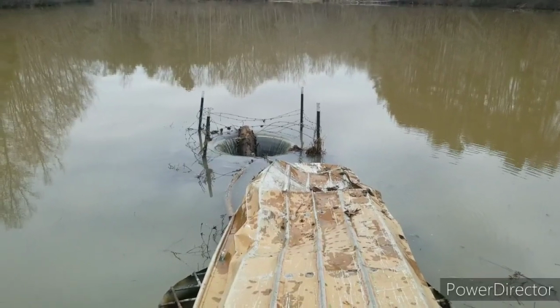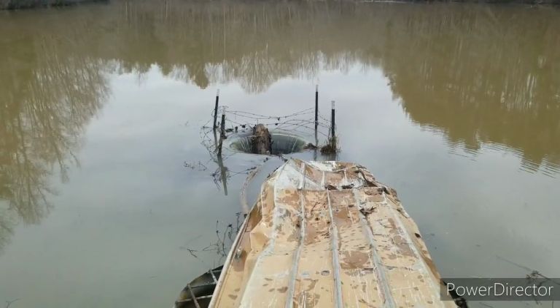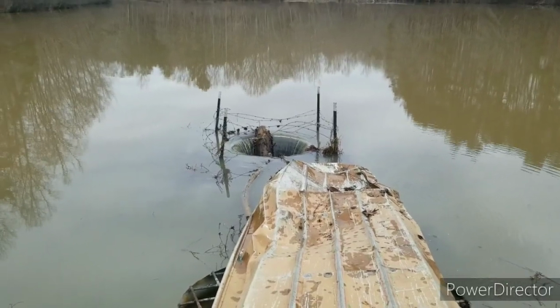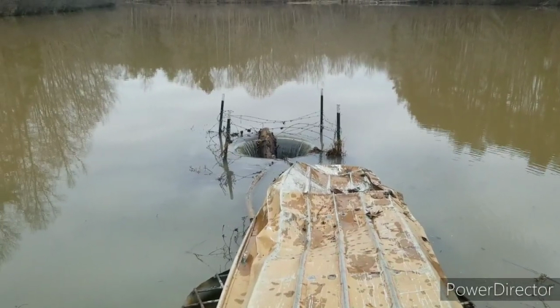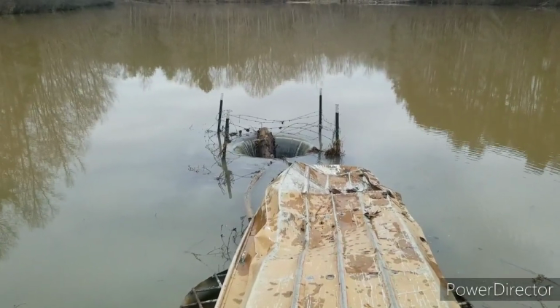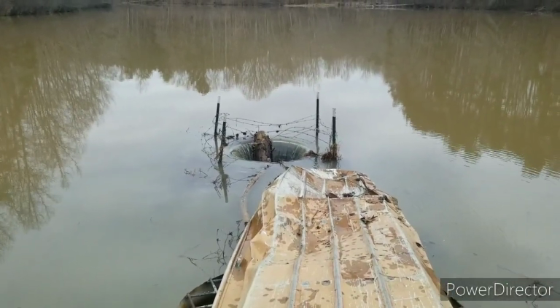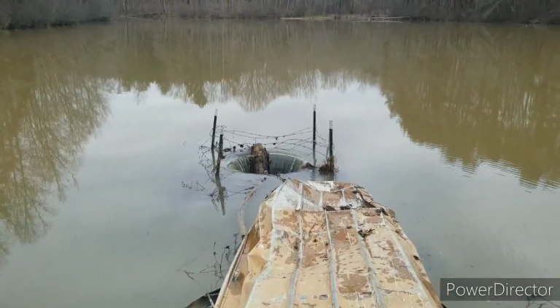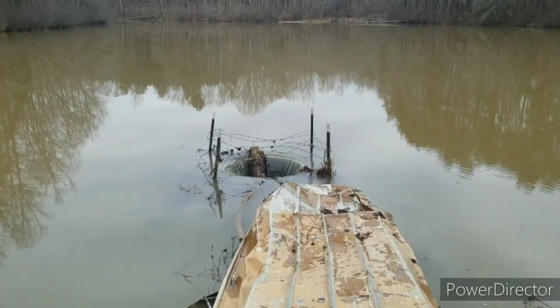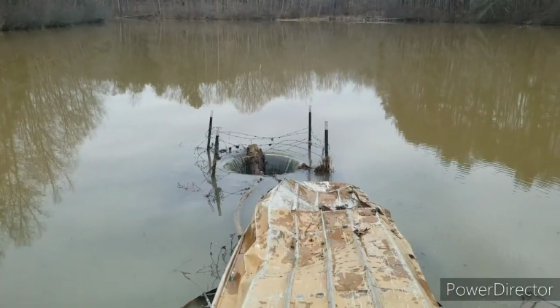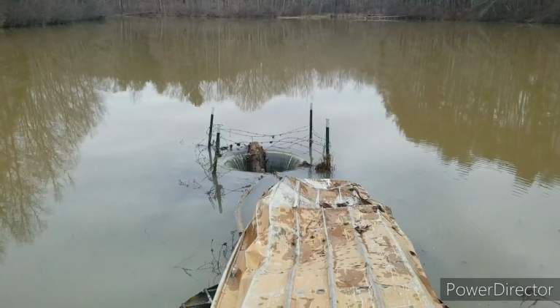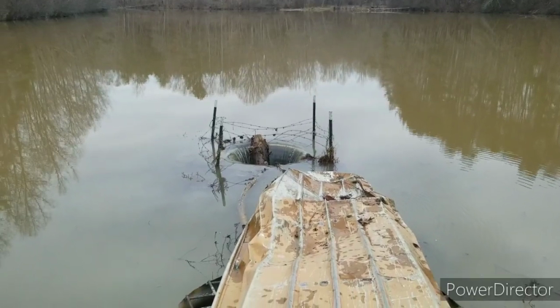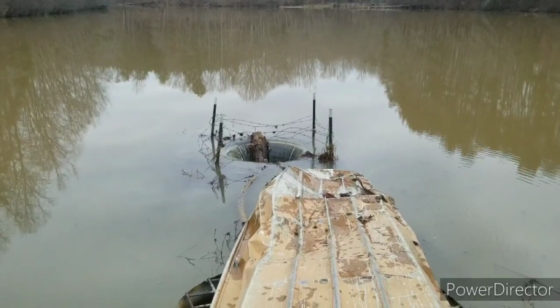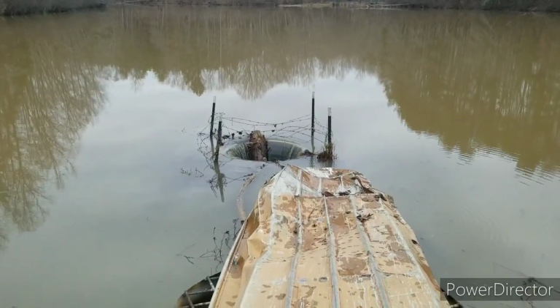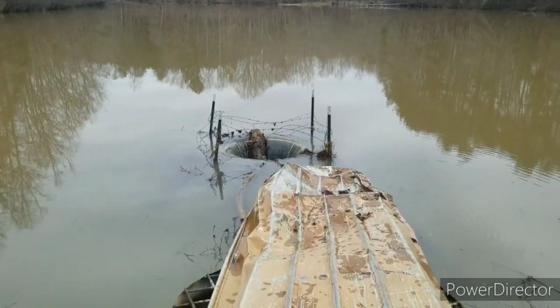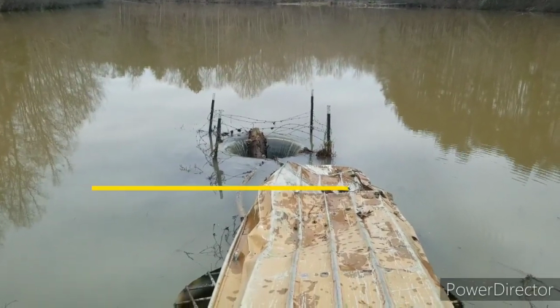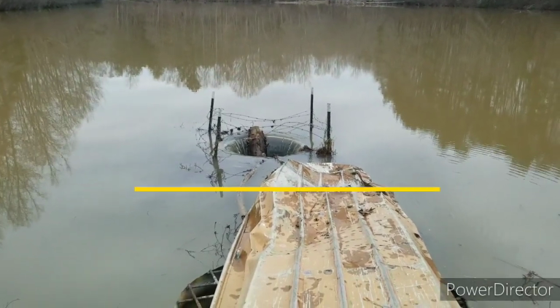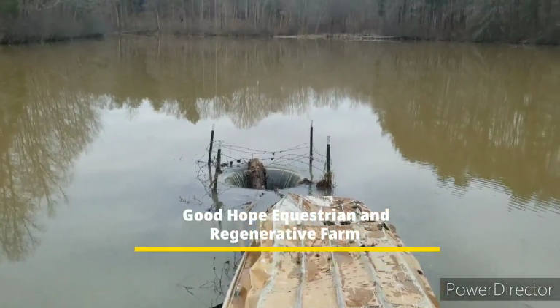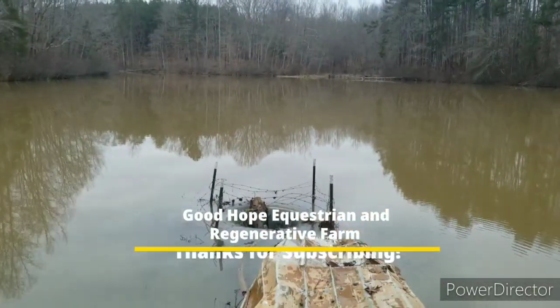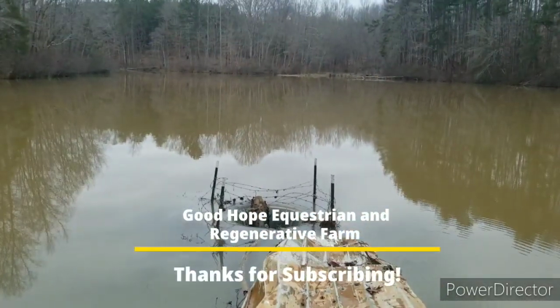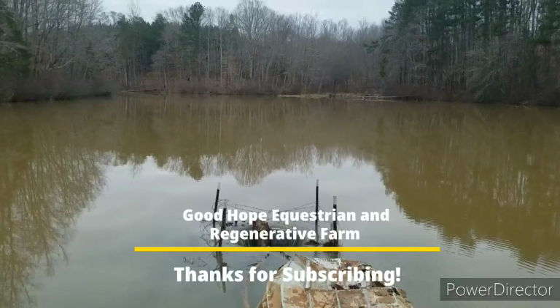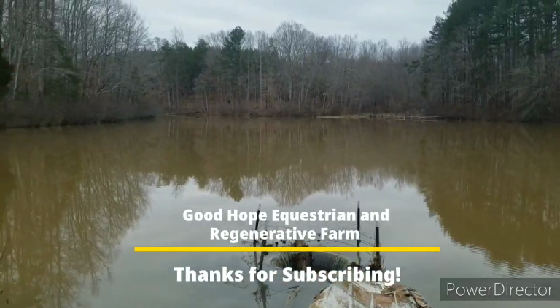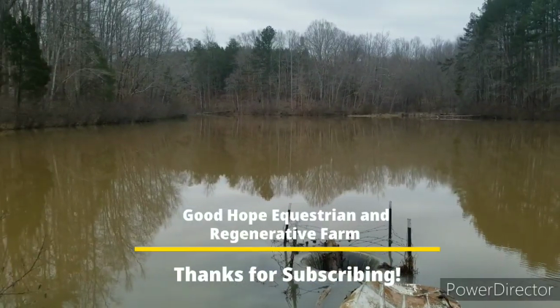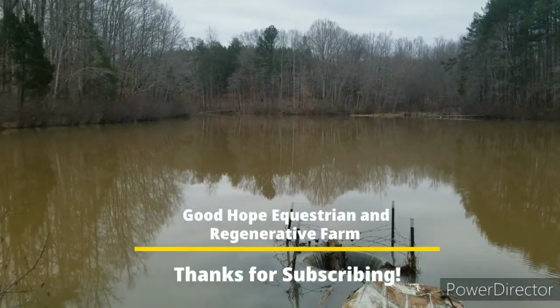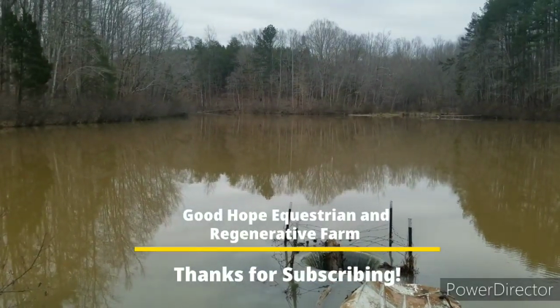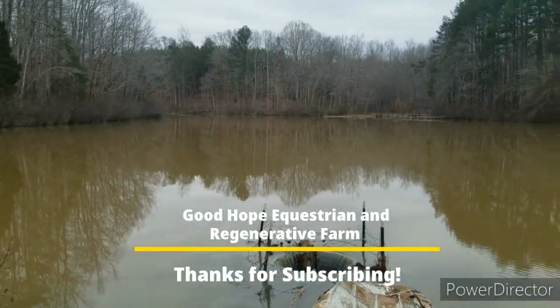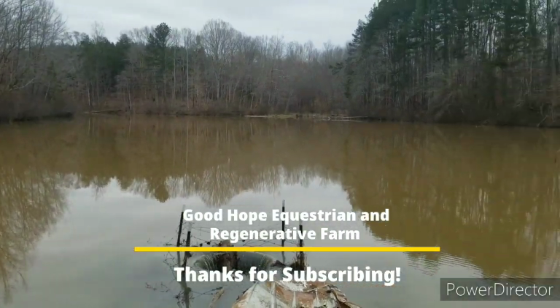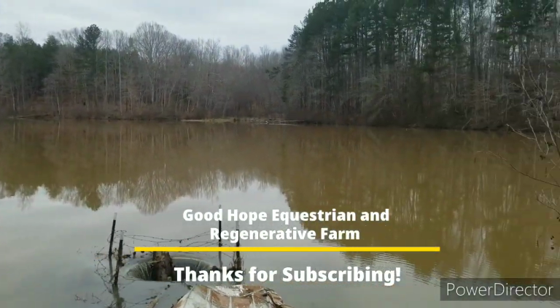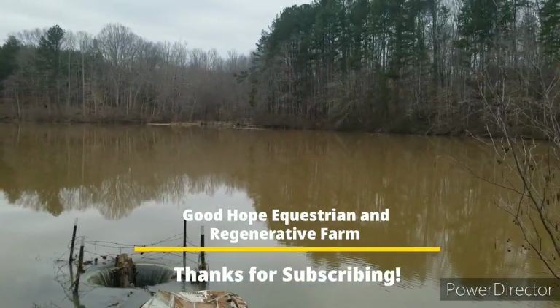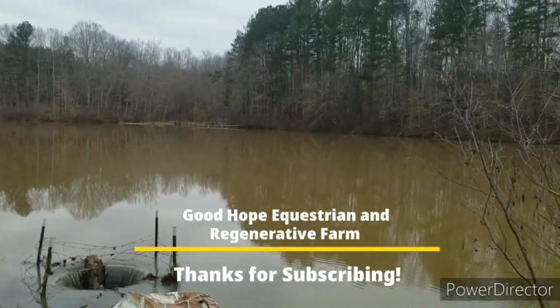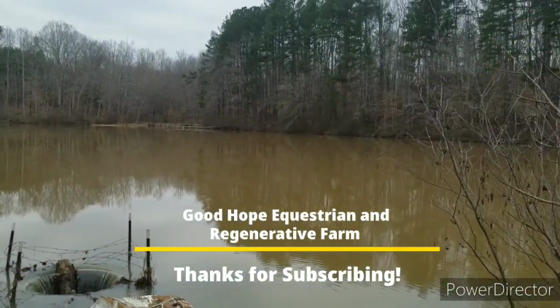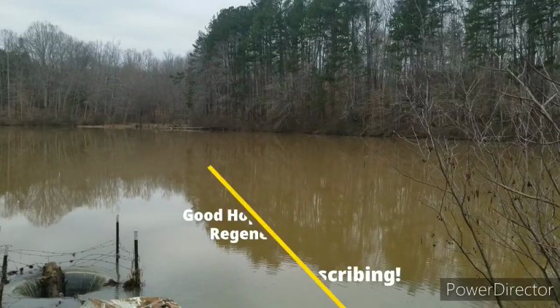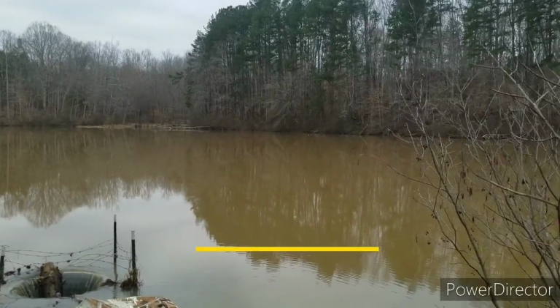This is Brett Bass with Good Hope Equestrian Regenerative Farm. Make sure you like and subscribe to the channel if you like our content, and we'll see you again soon.